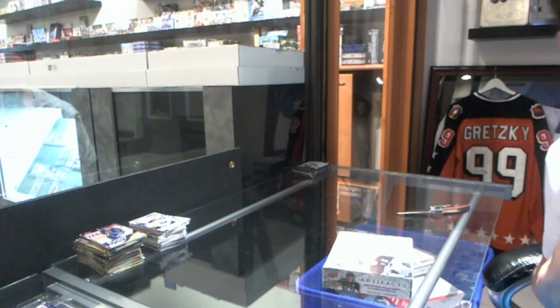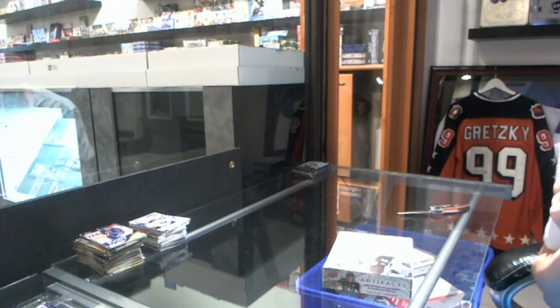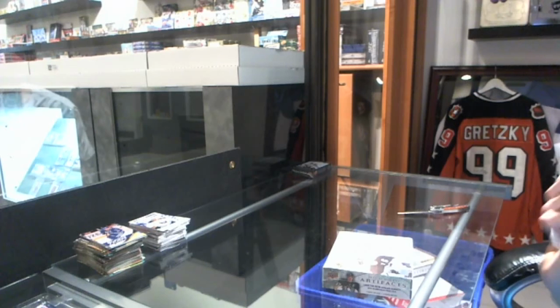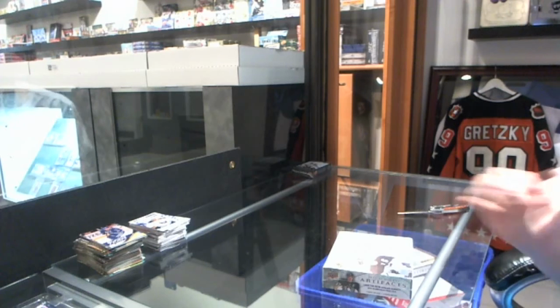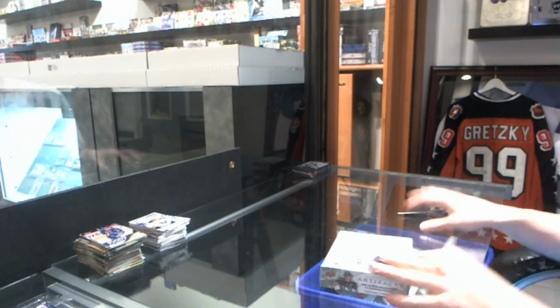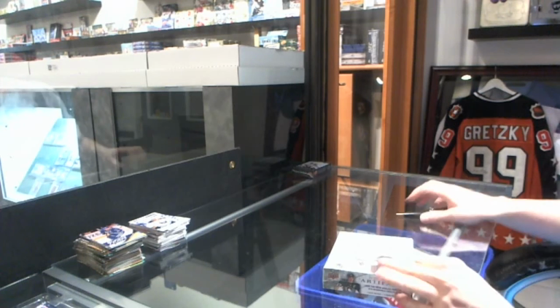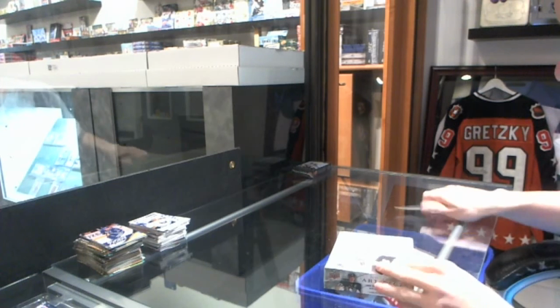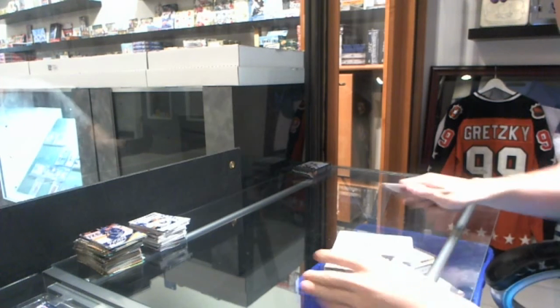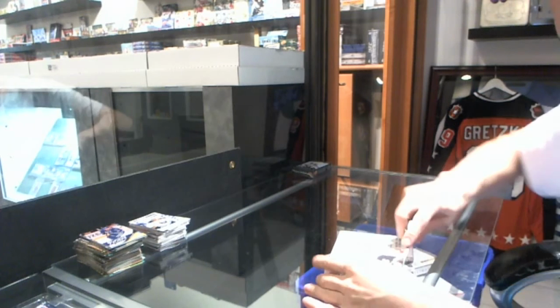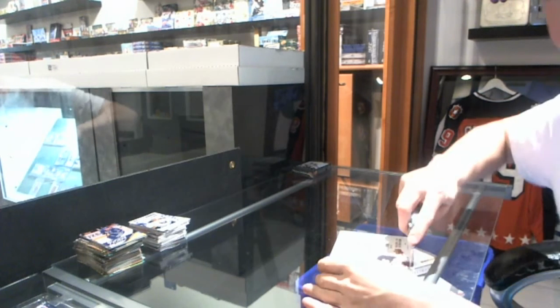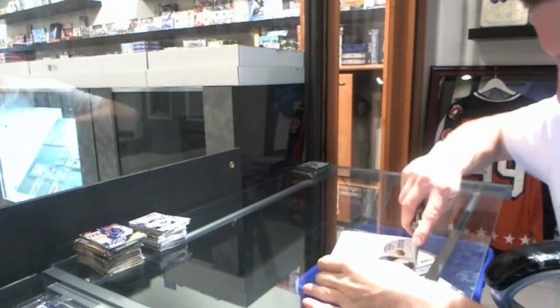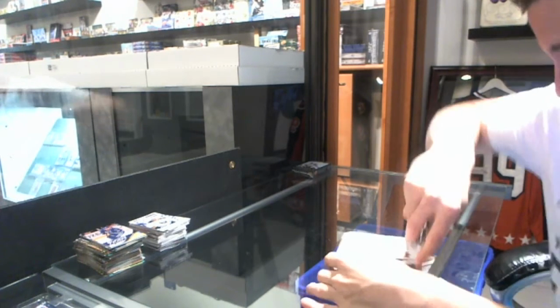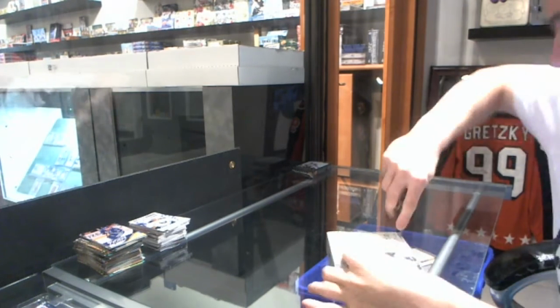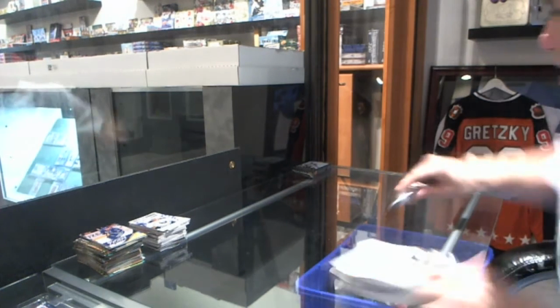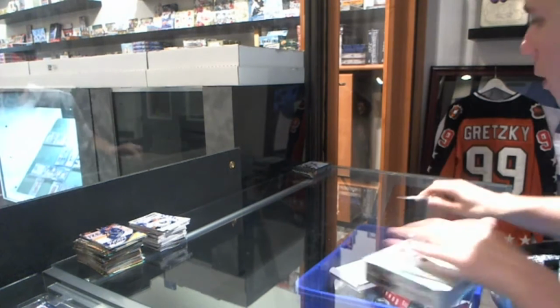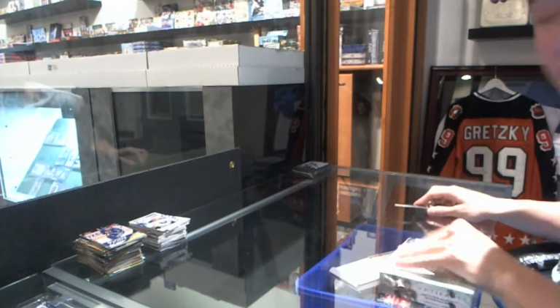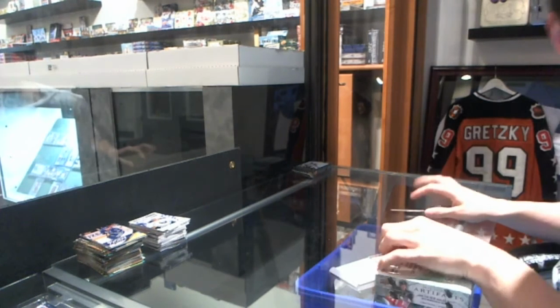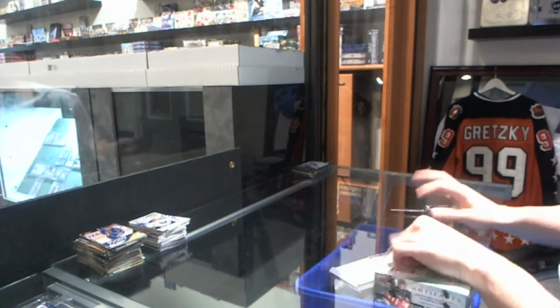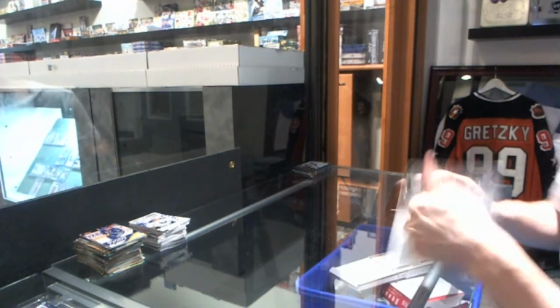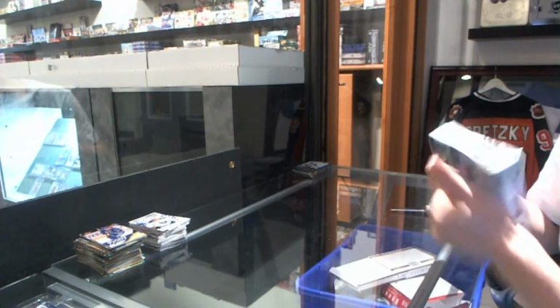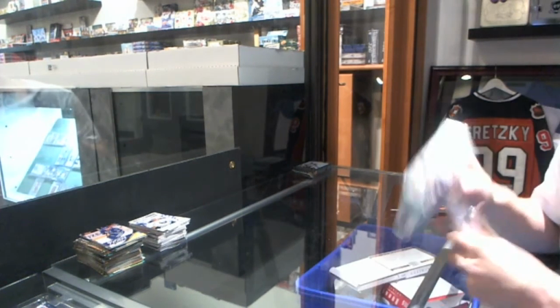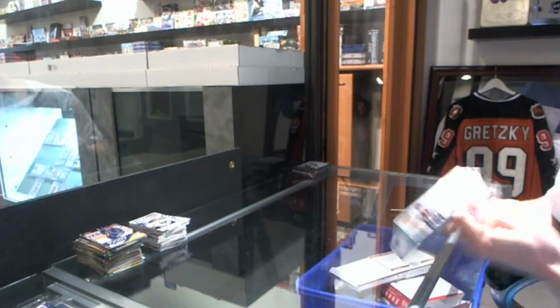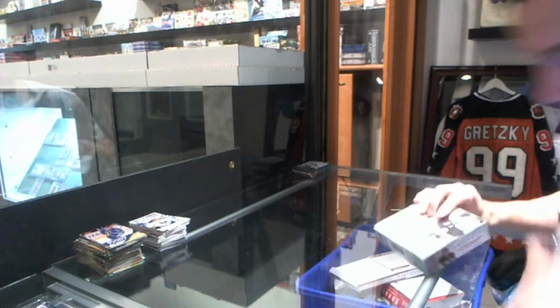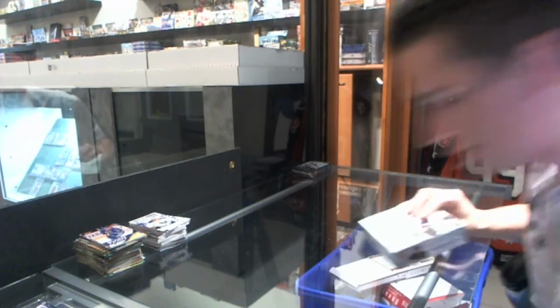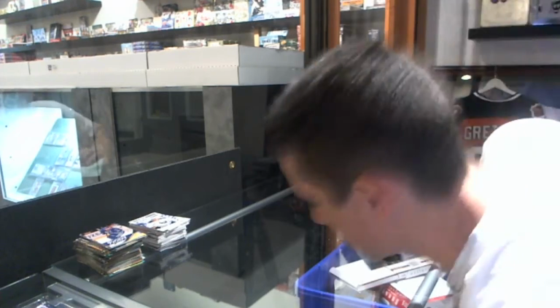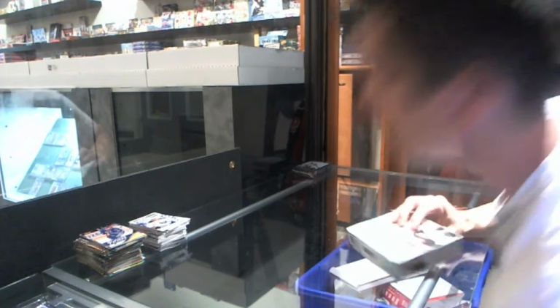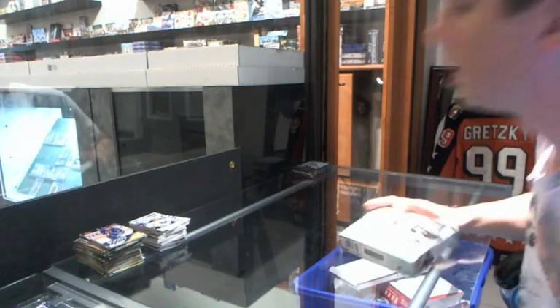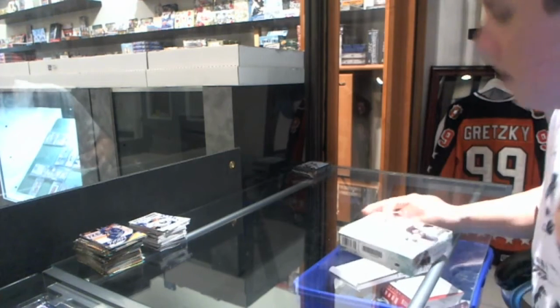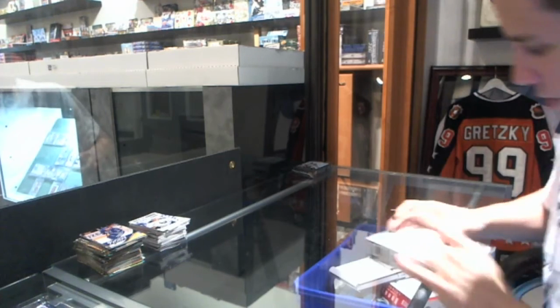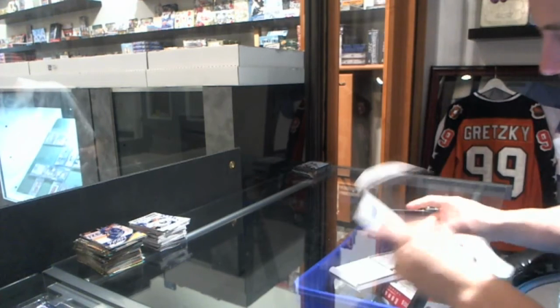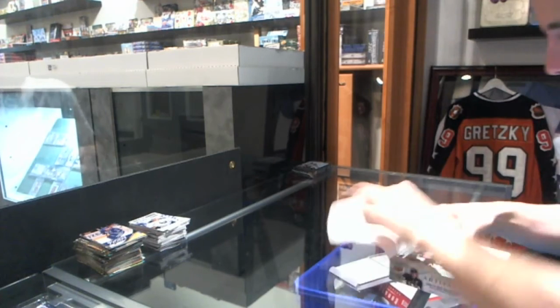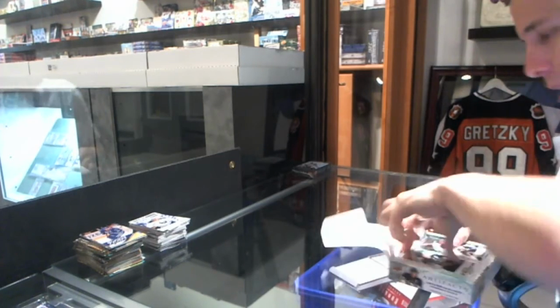Finishing off C&C Group Break 22-61, we're on to the 12-13 Artifacts and 13-14 Trilogy. Let's go back here, everybody.